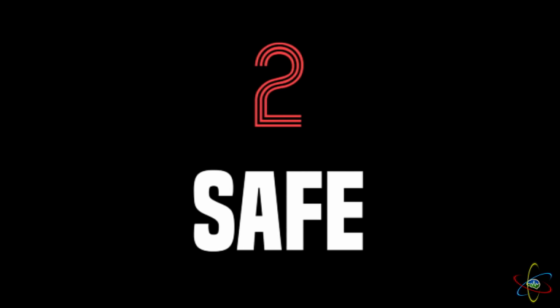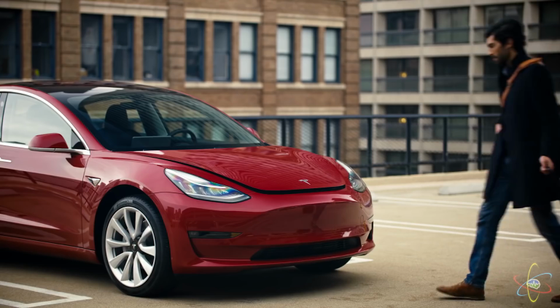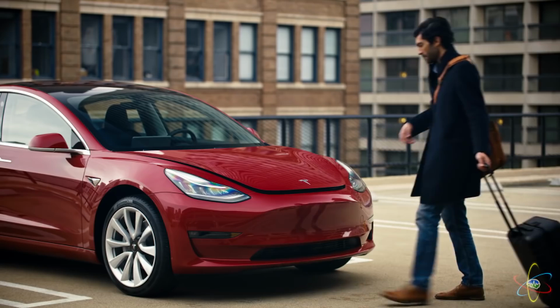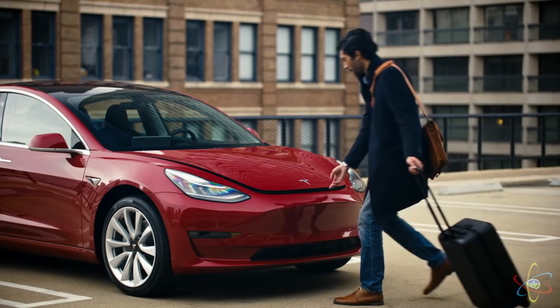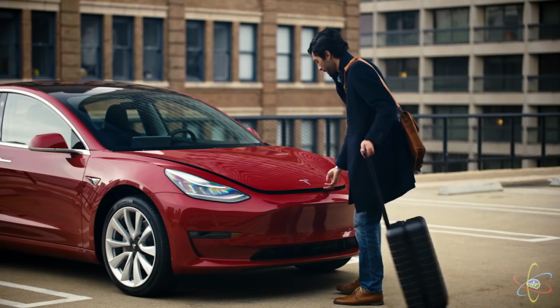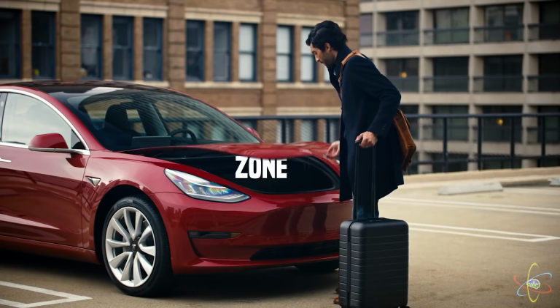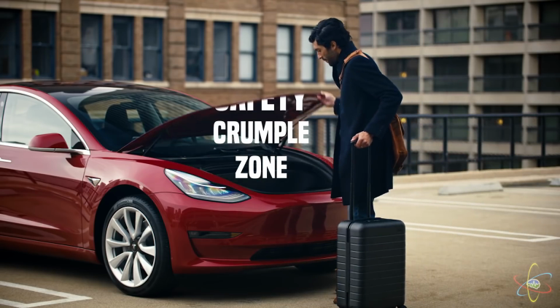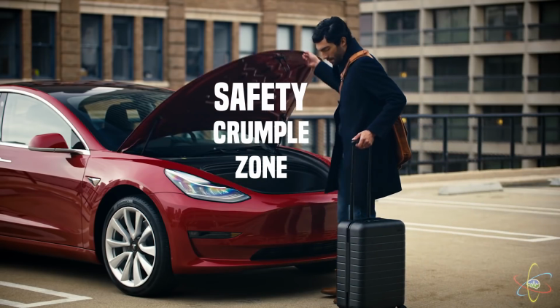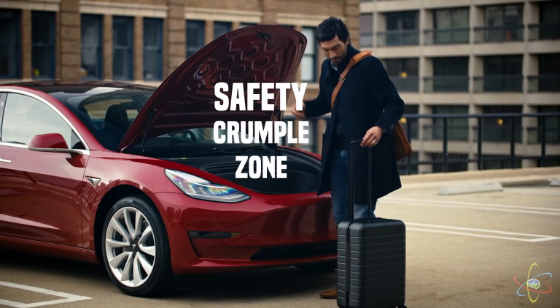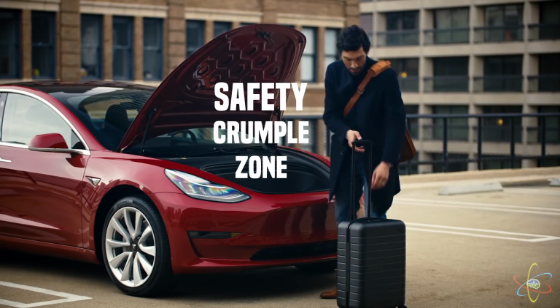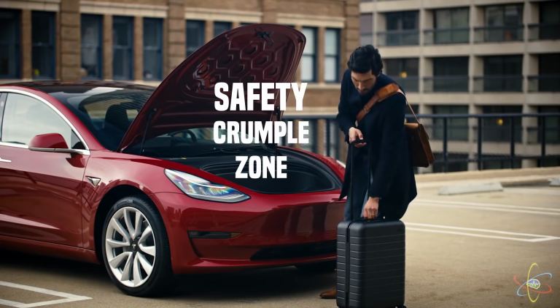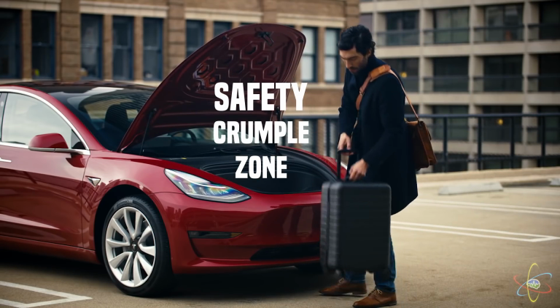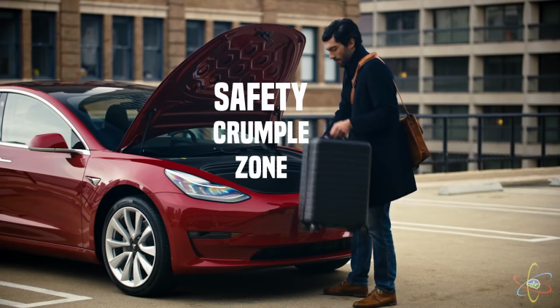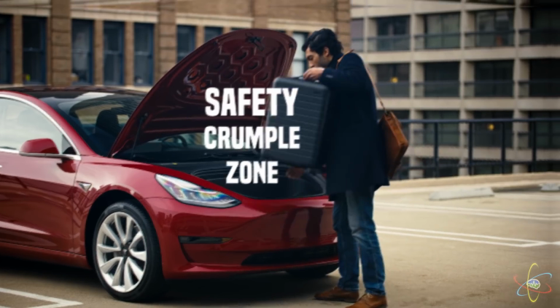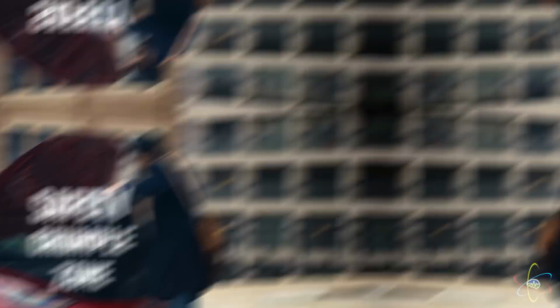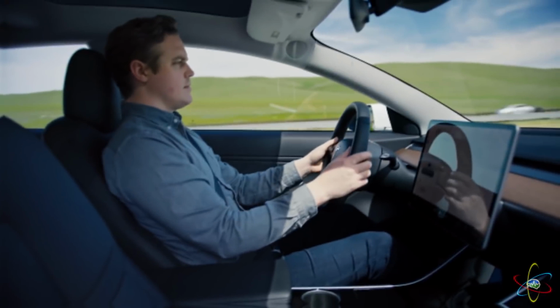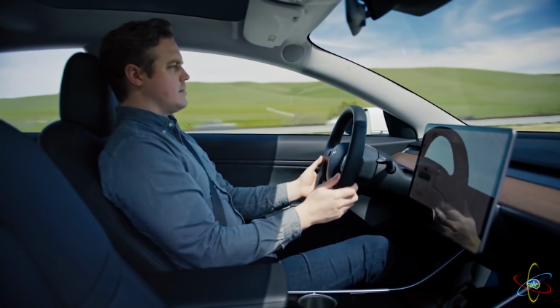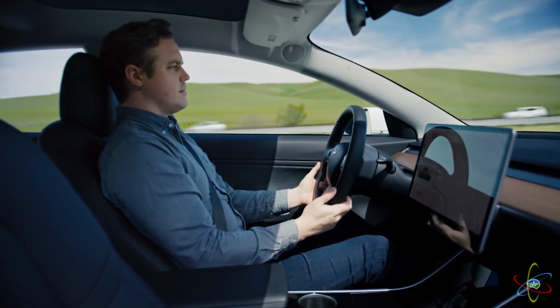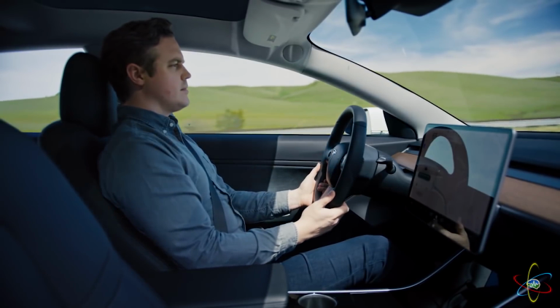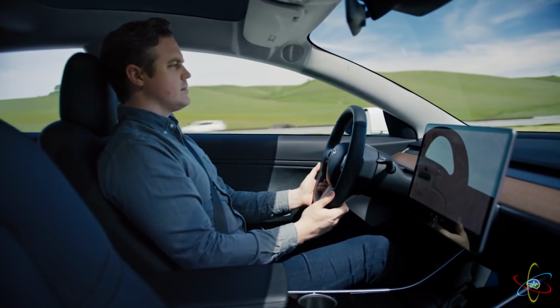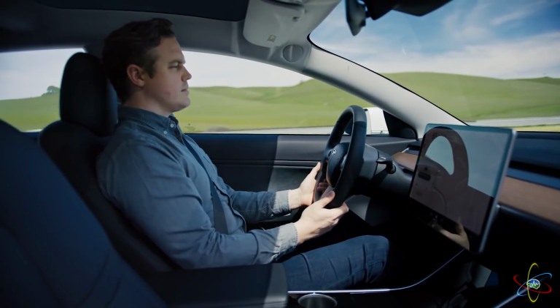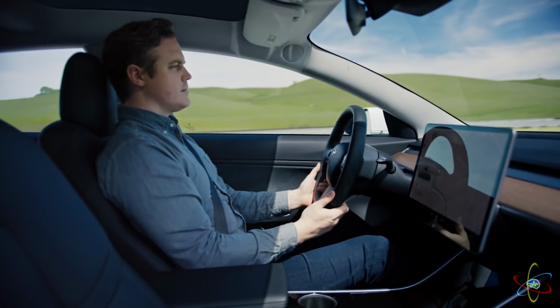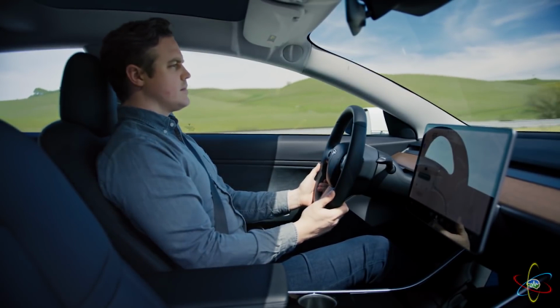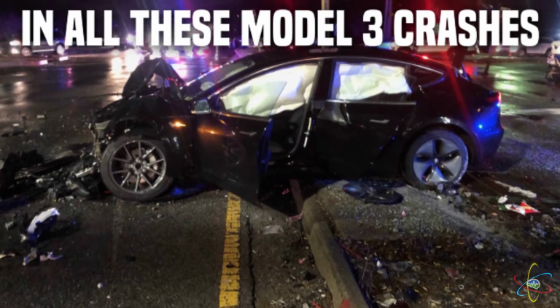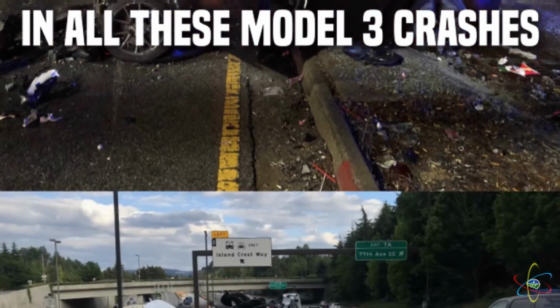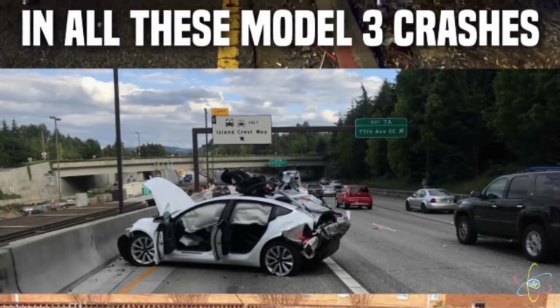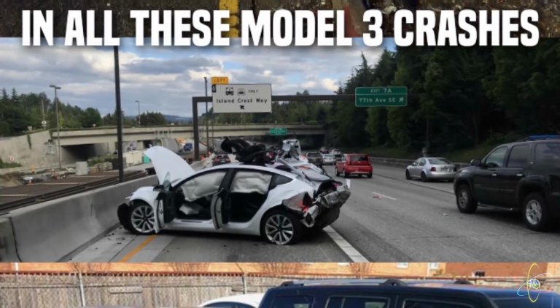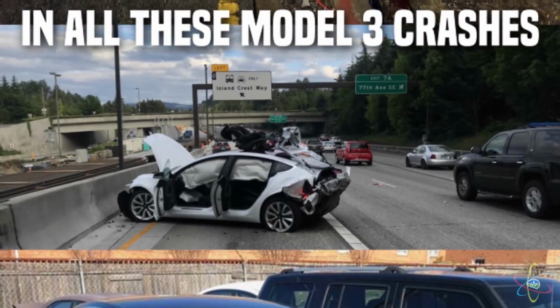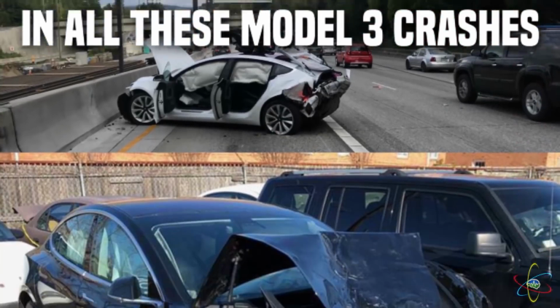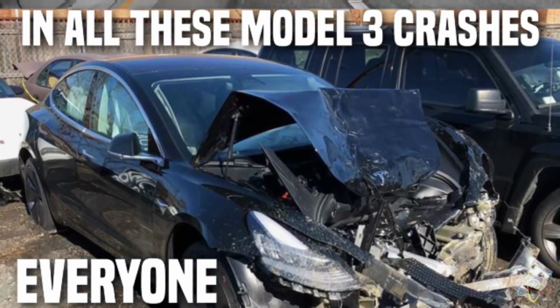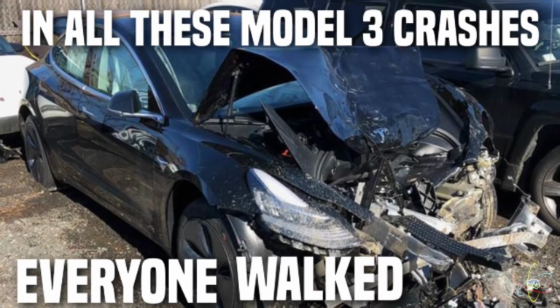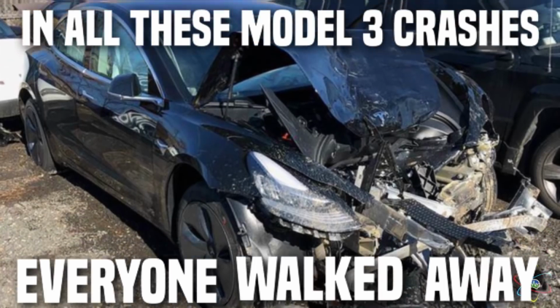With no internal combustion engine up front, the entire front of the car is a crumple zone, which protects the passengers in a head-on crash. In all of these crashes you're seeing, everyone walked away.